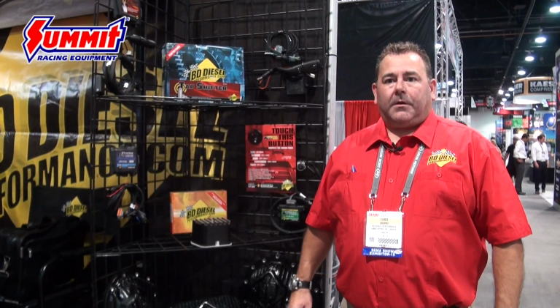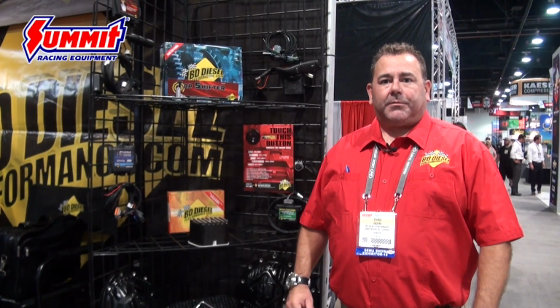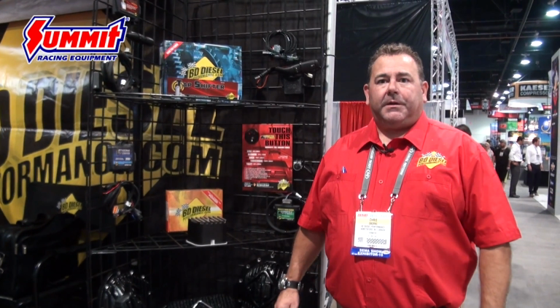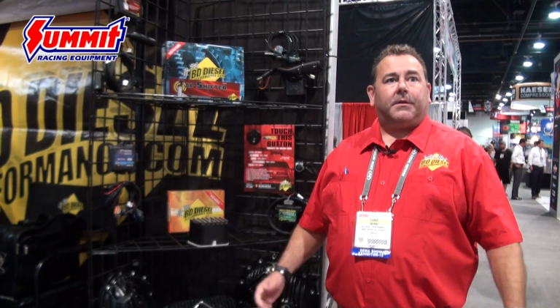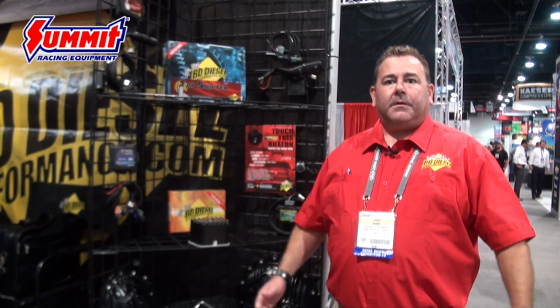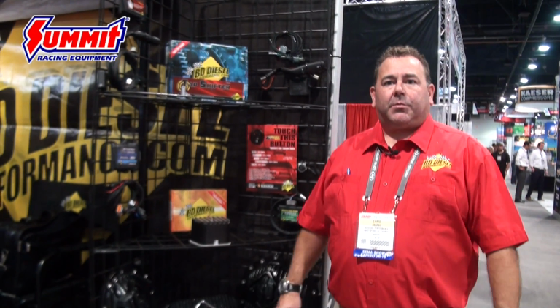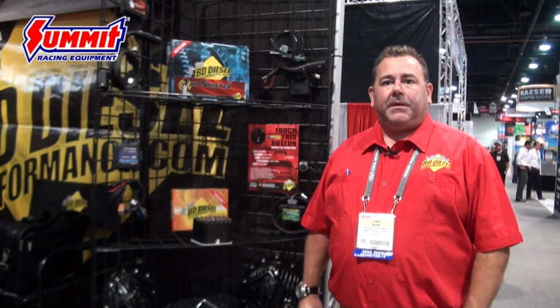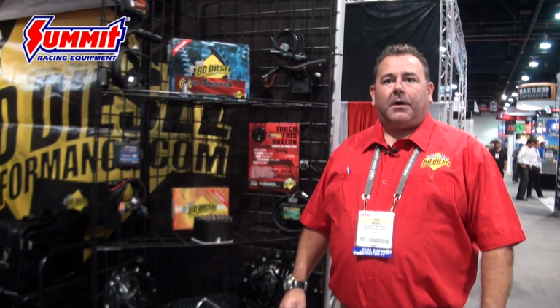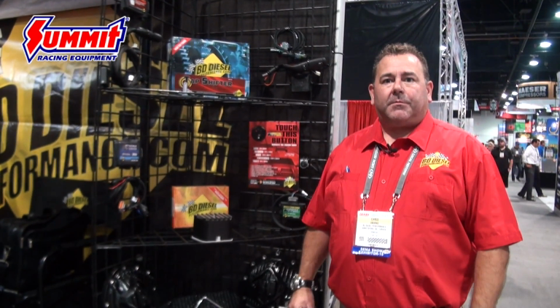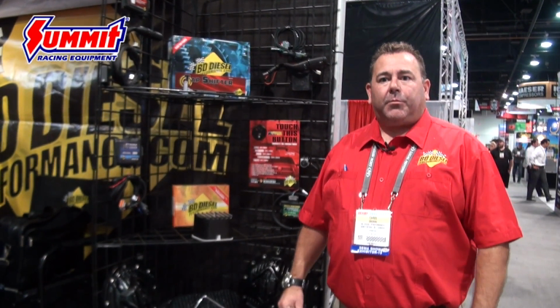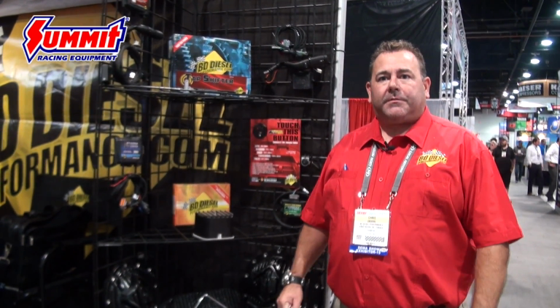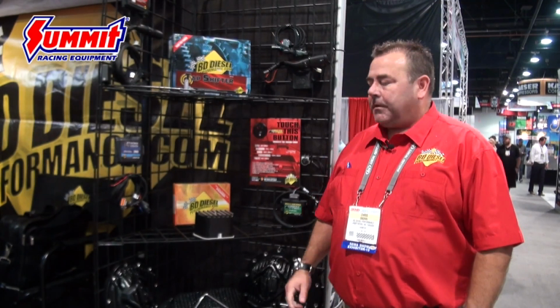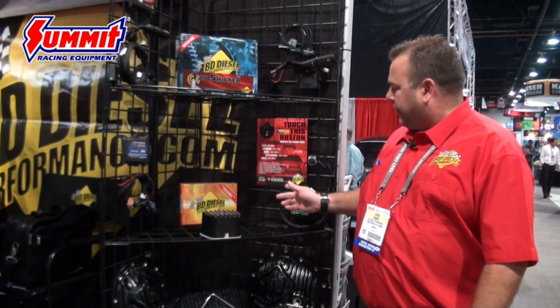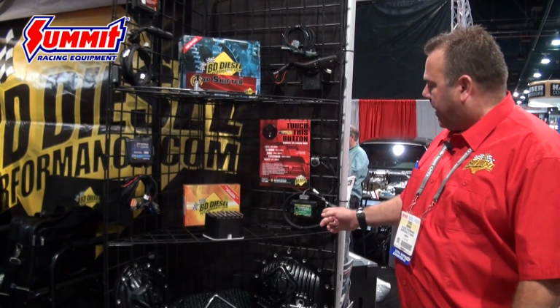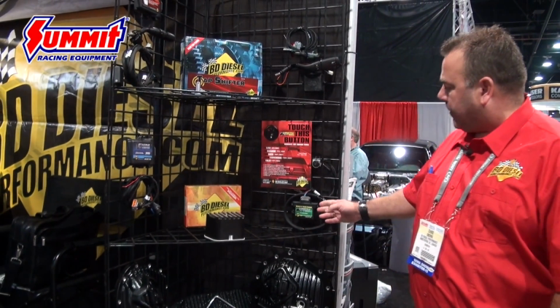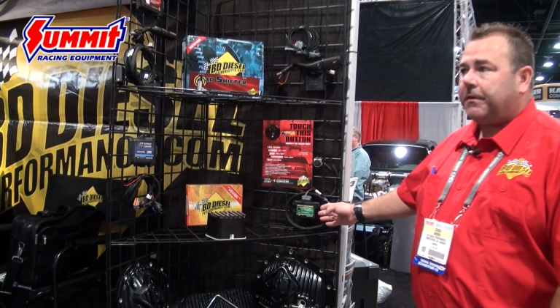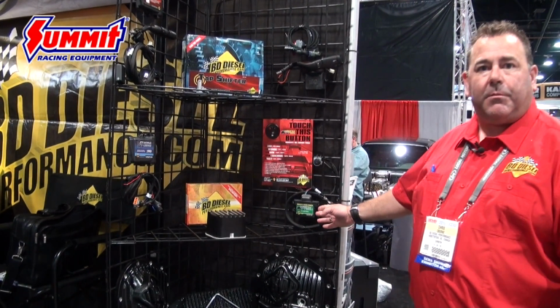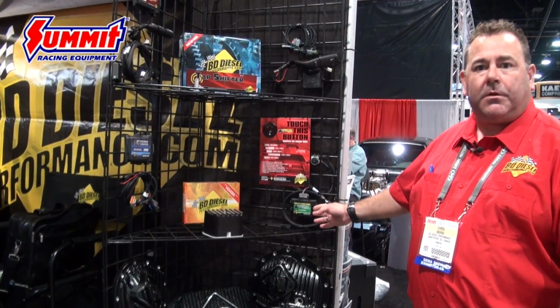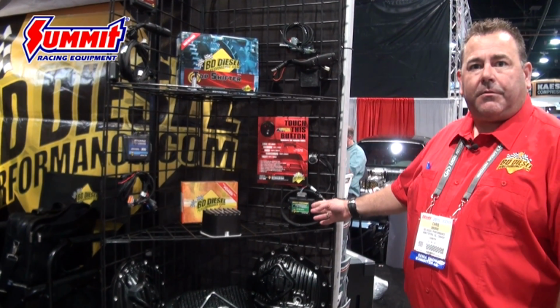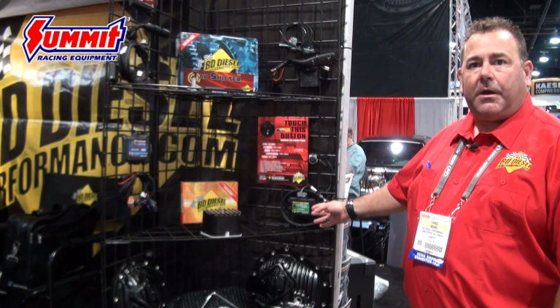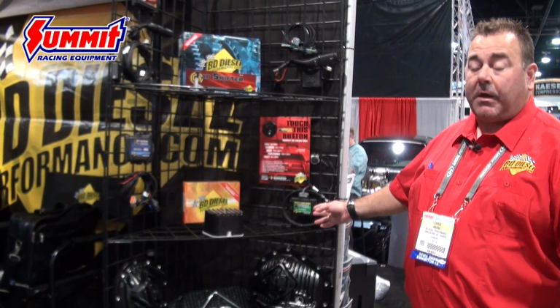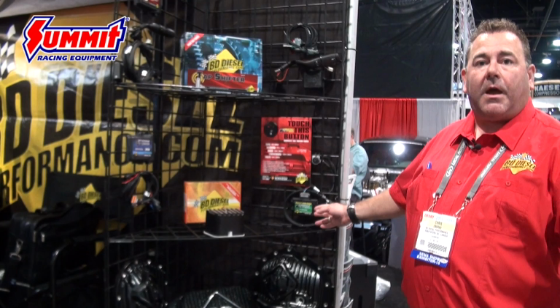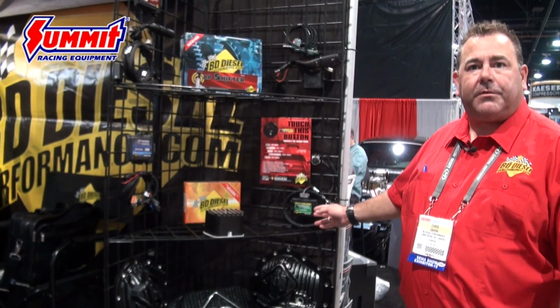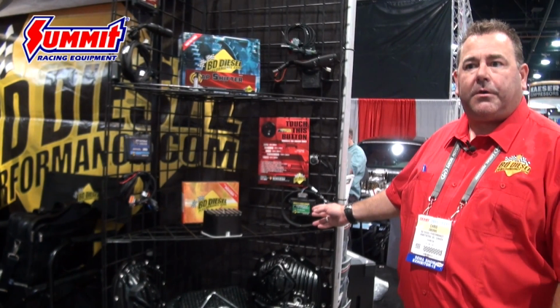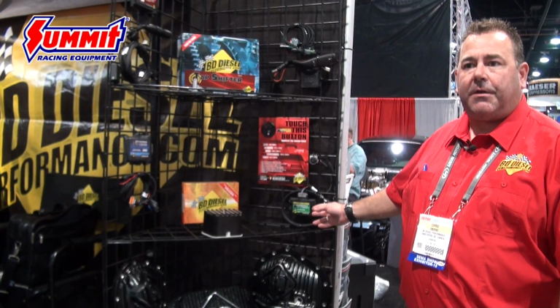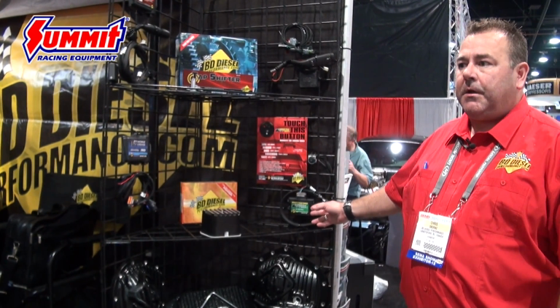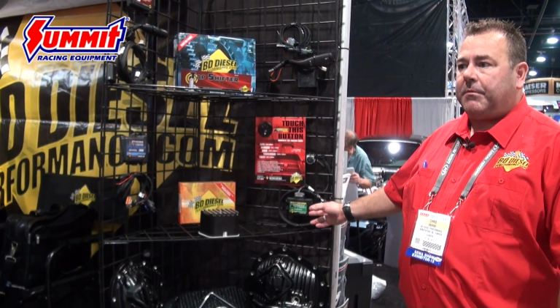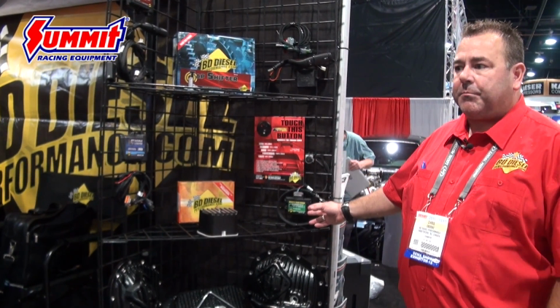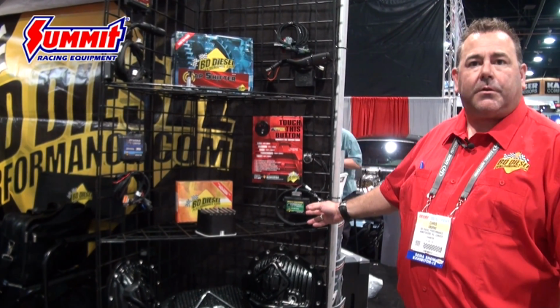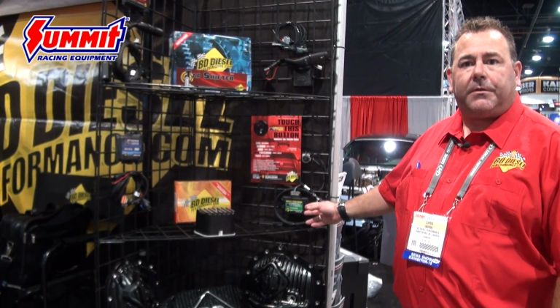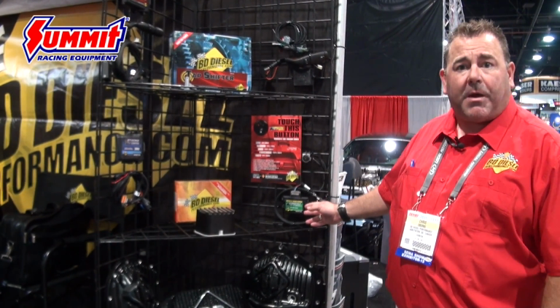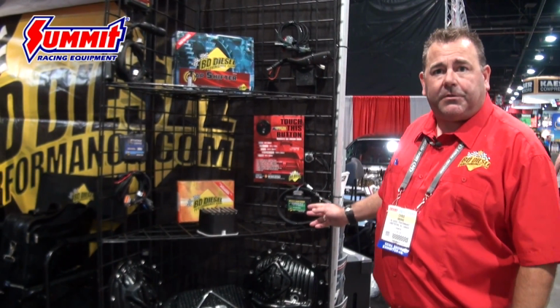I'm Chris from BD Diesel at SEMA 2015, going to talk to you about some of our great new products. The first one we have here is our throttle sensitivity module, available for many applications — Ford, Dodge, Chevy. We also have them for some passenger cars and Jeep applications.